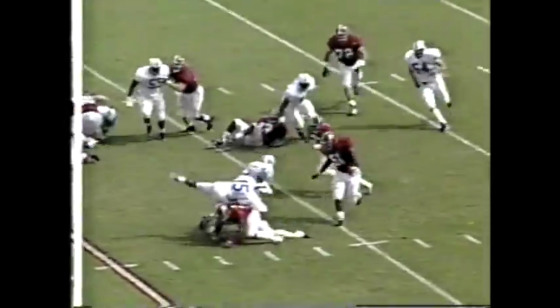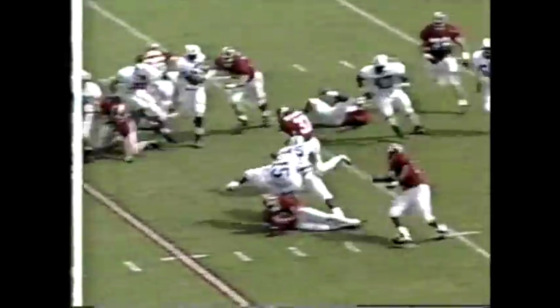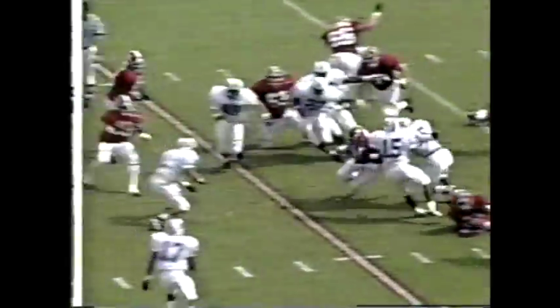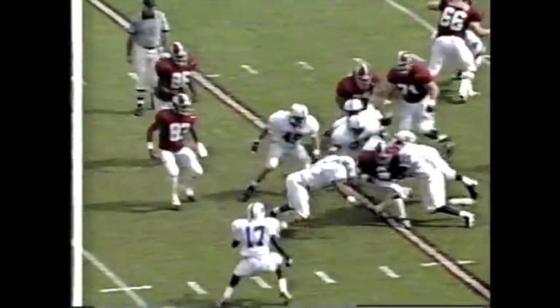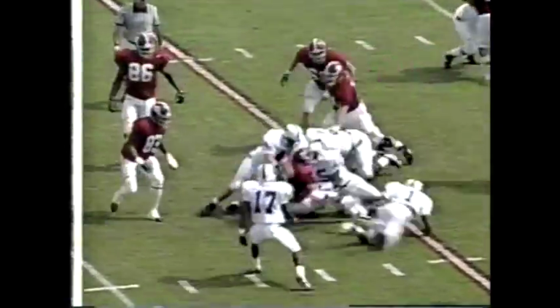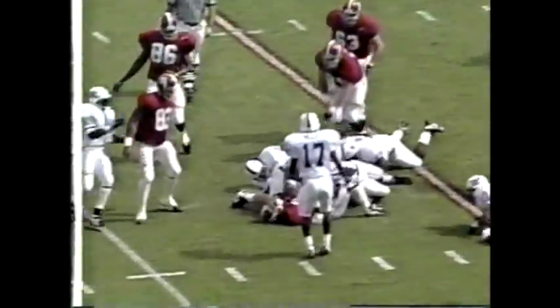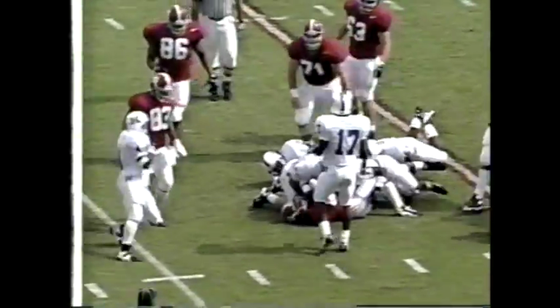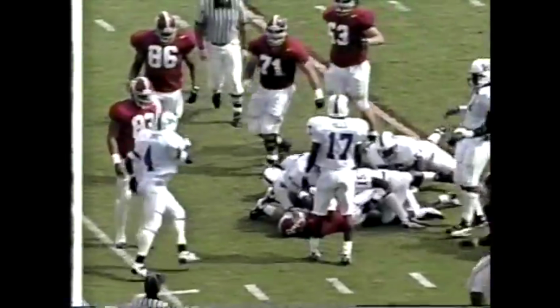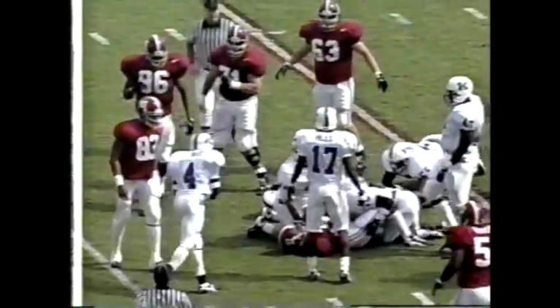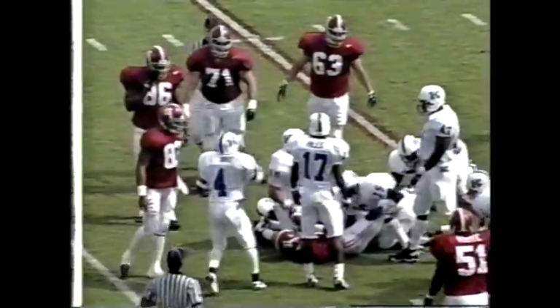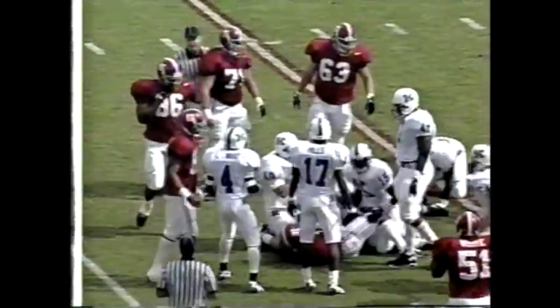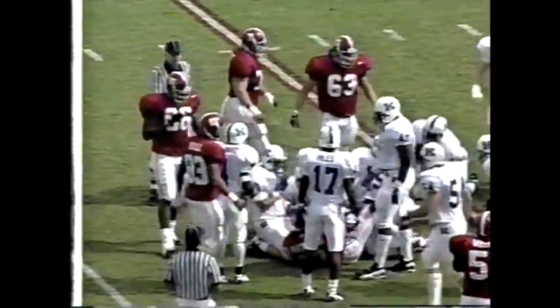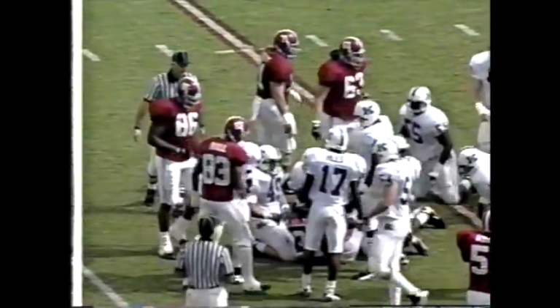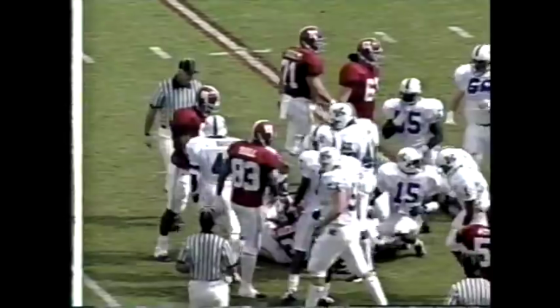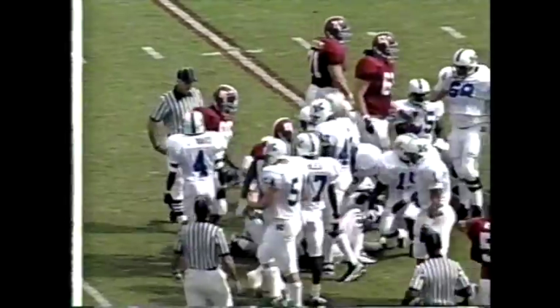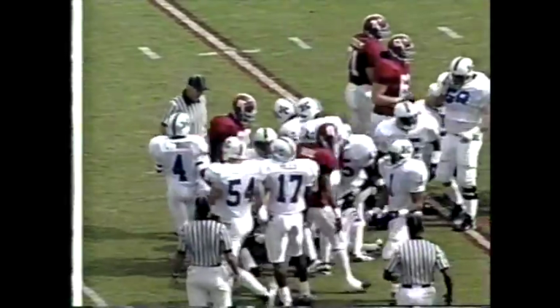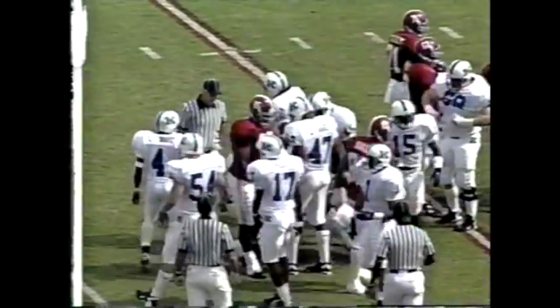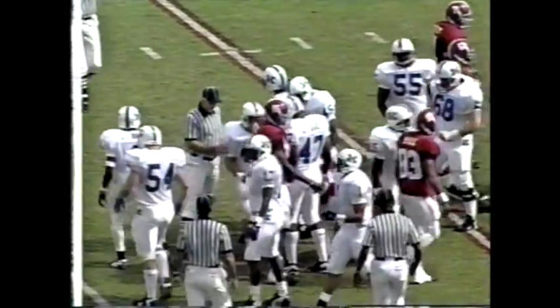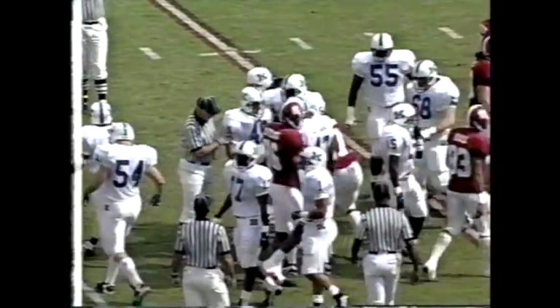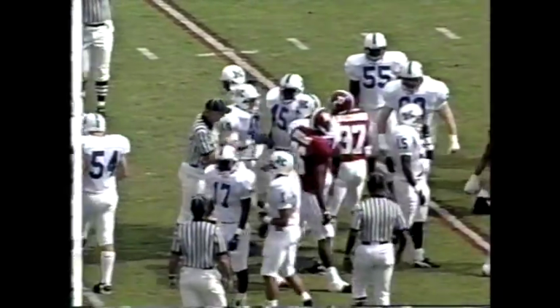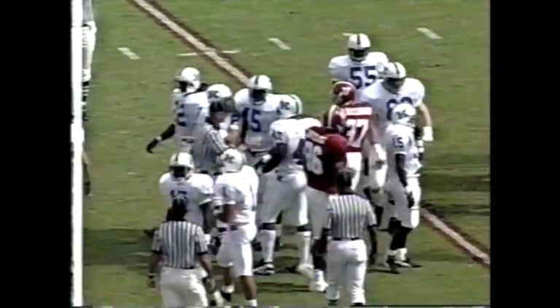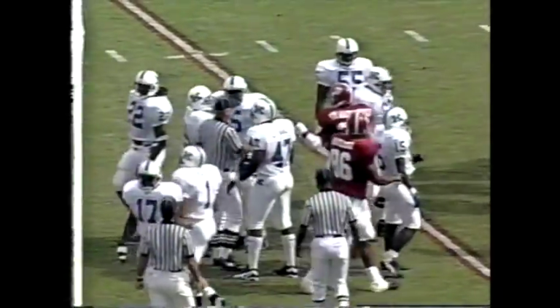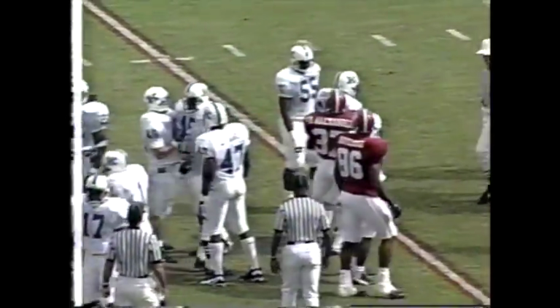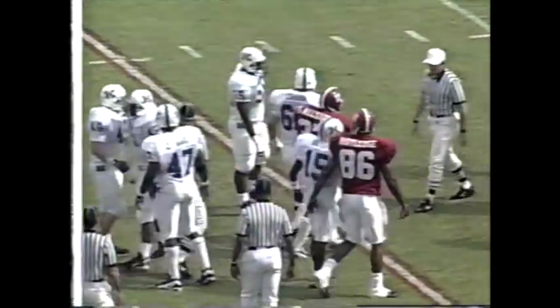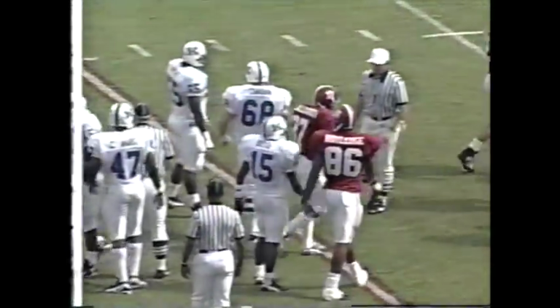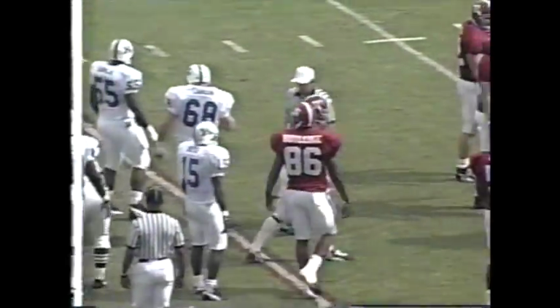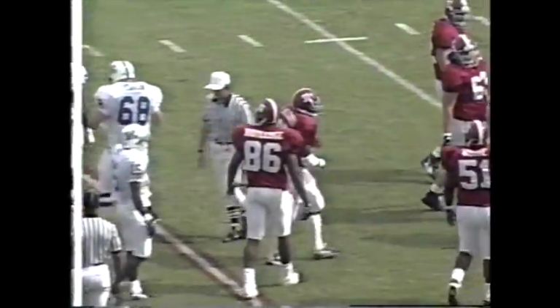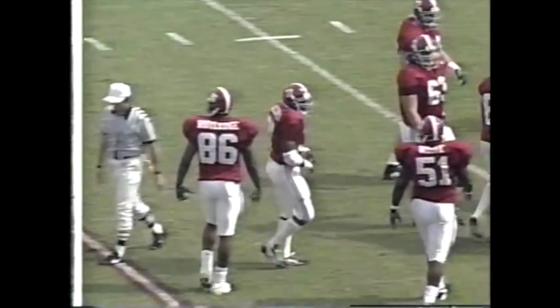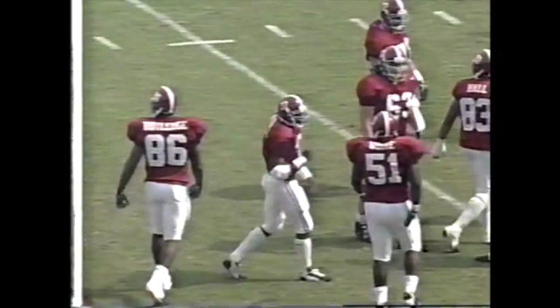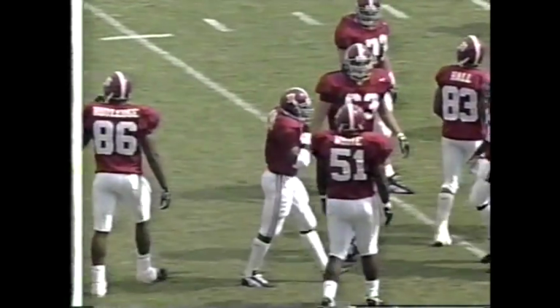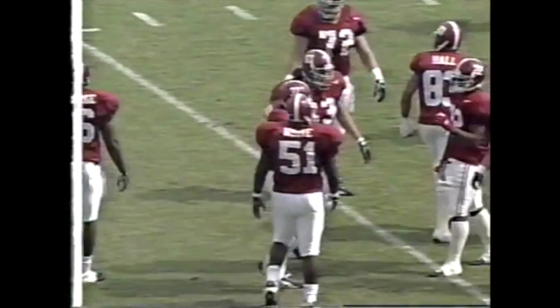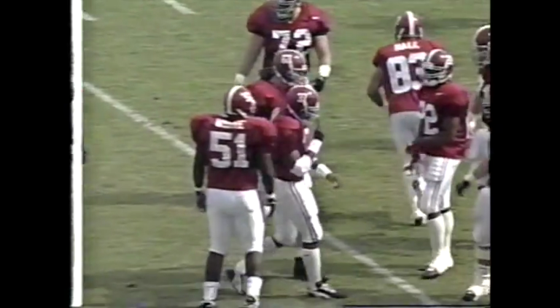Had a two-tight-end scheme there, and well-blocked. Sean Alexander, good run — the freshman. Red-shirted a year ago.